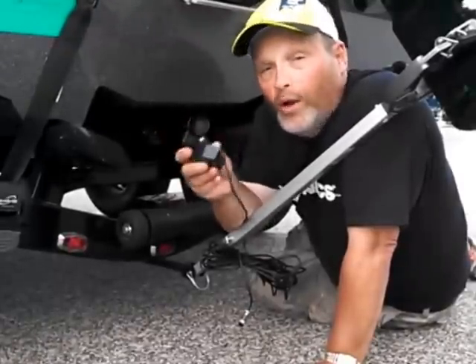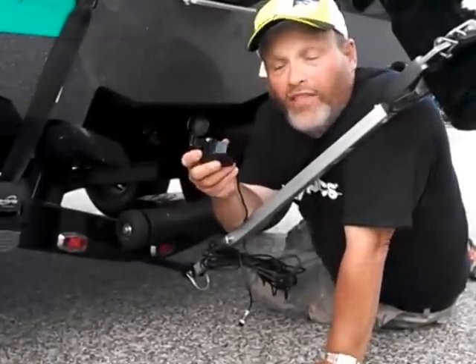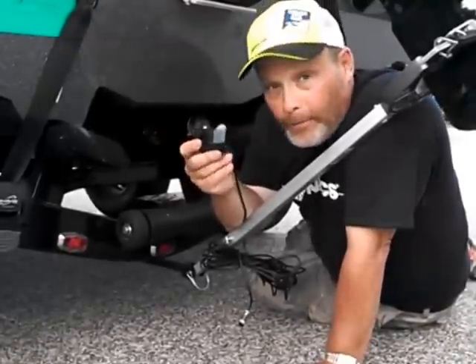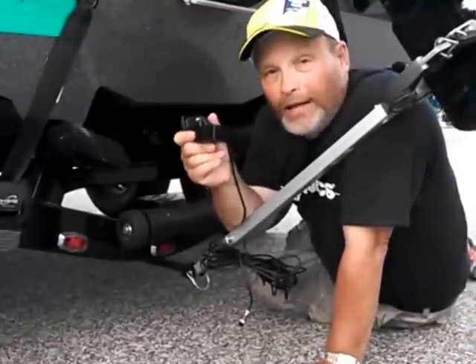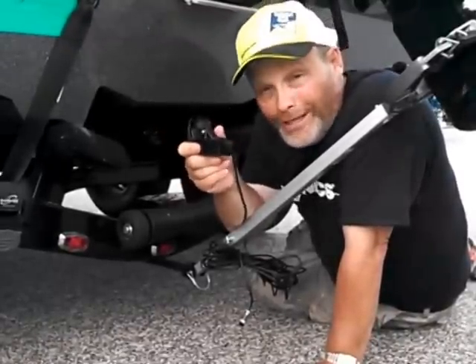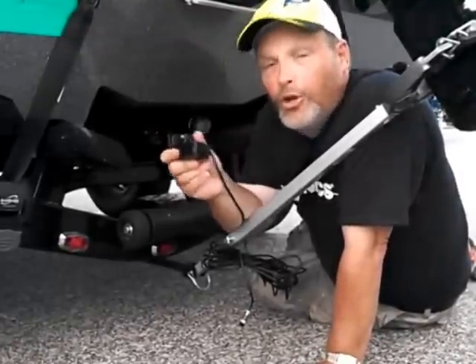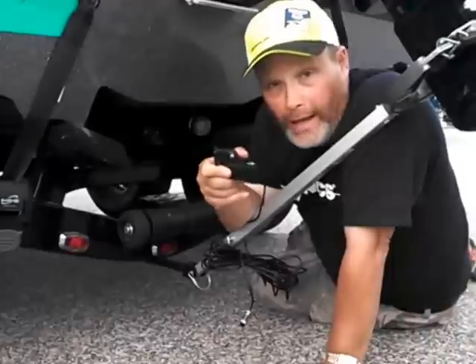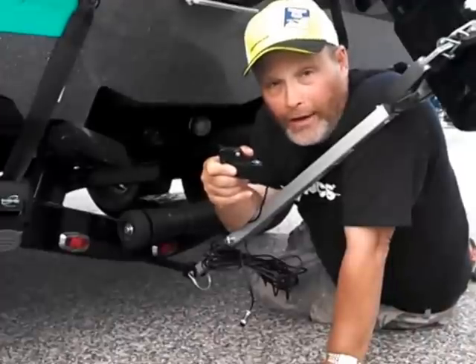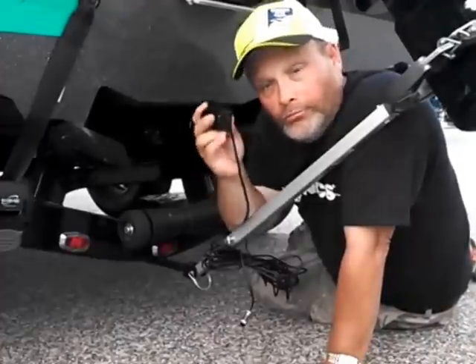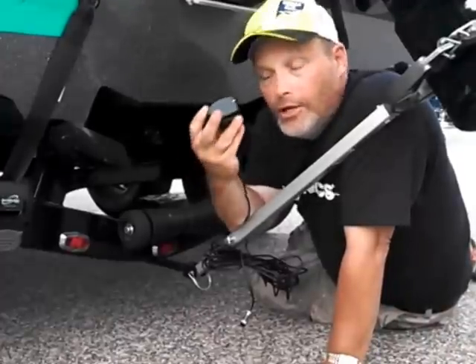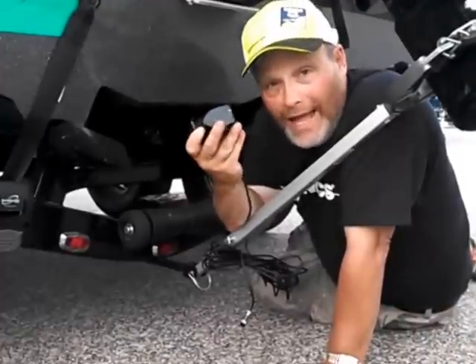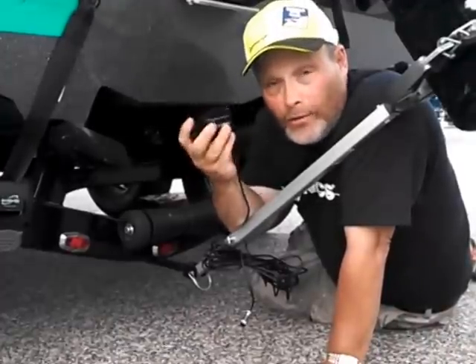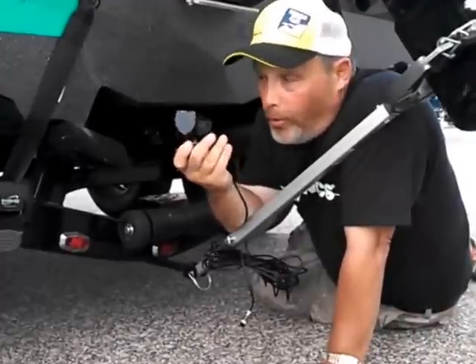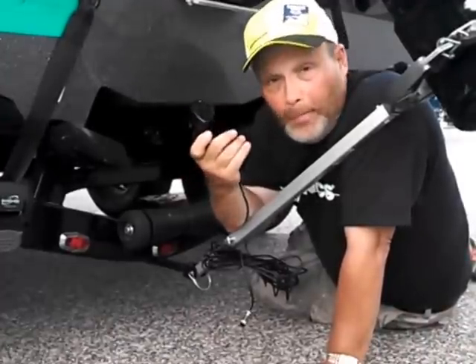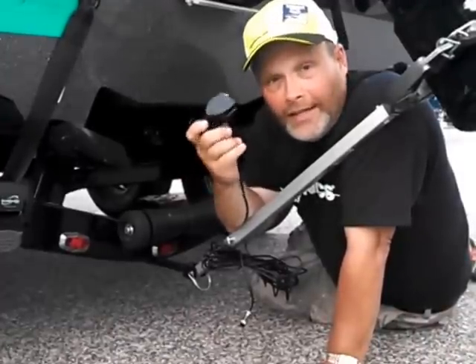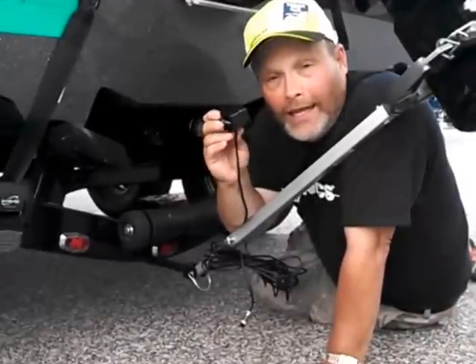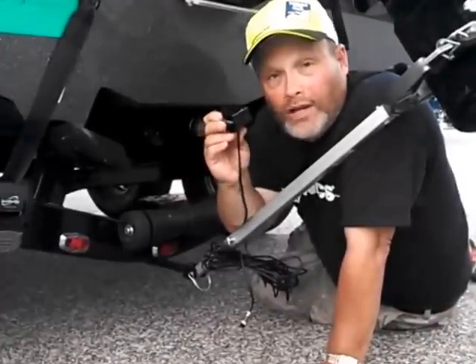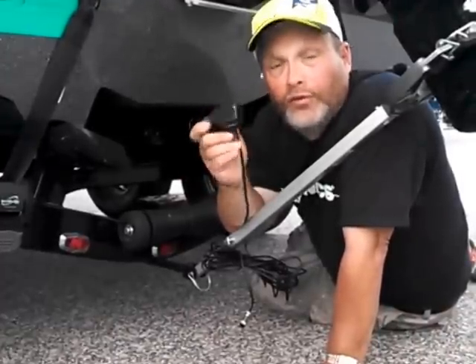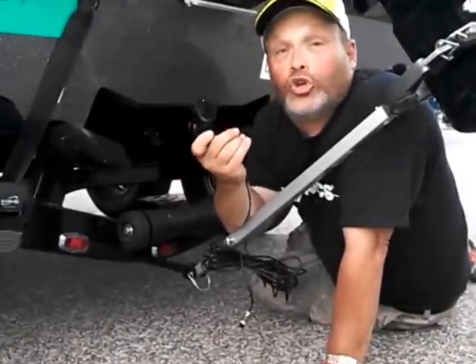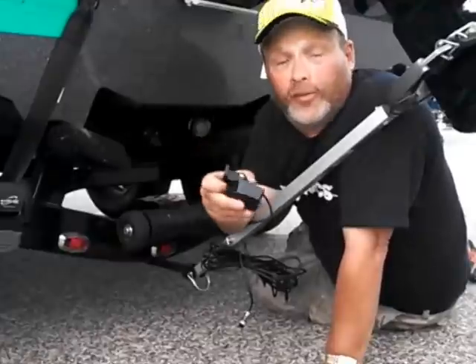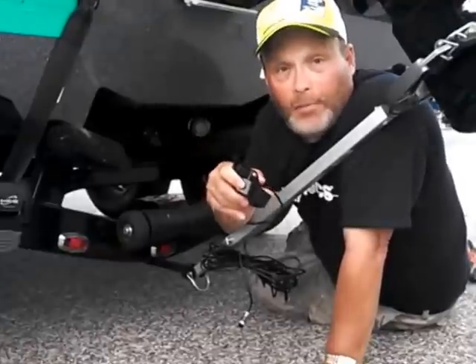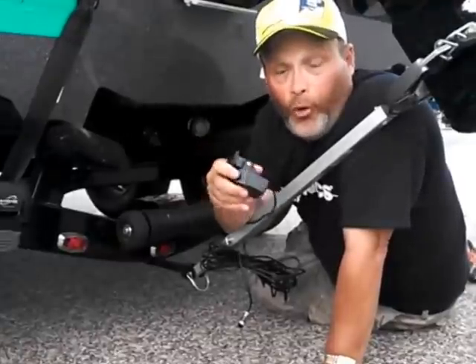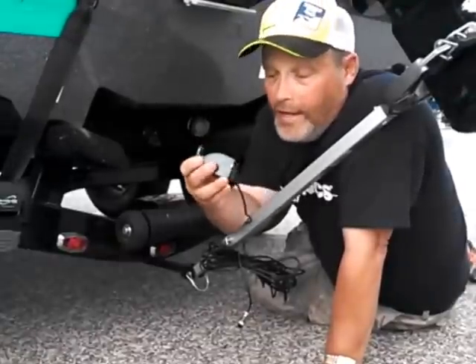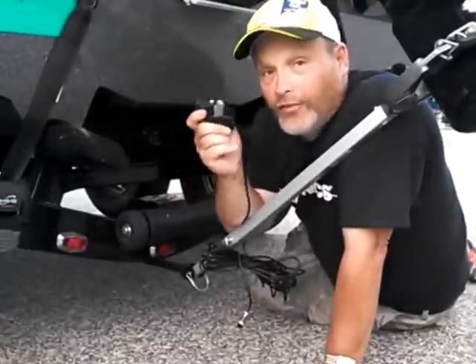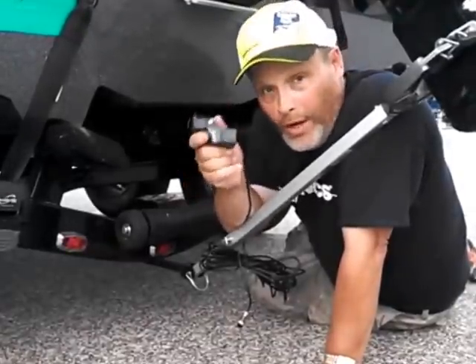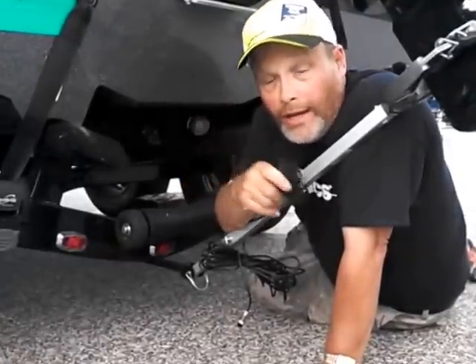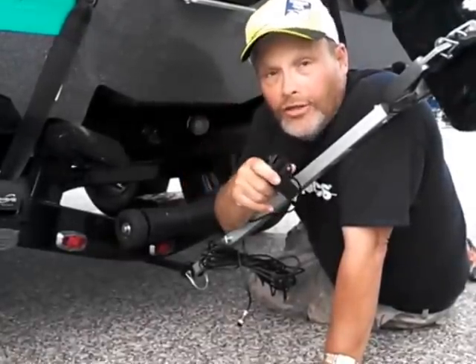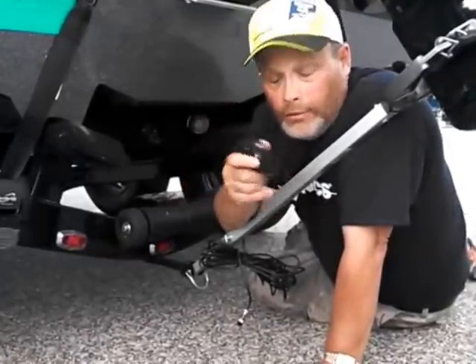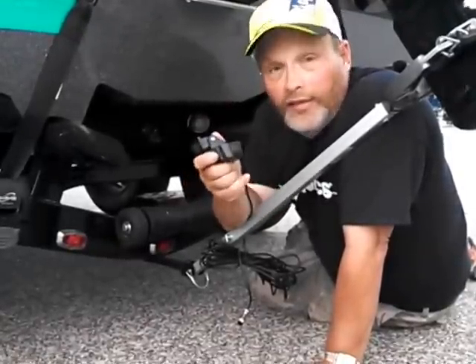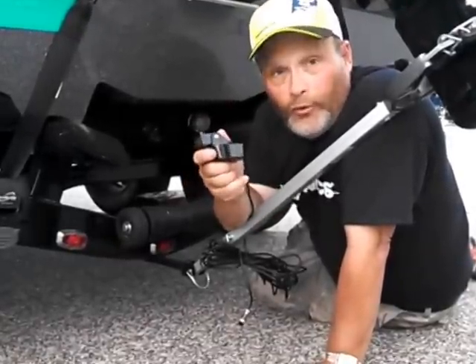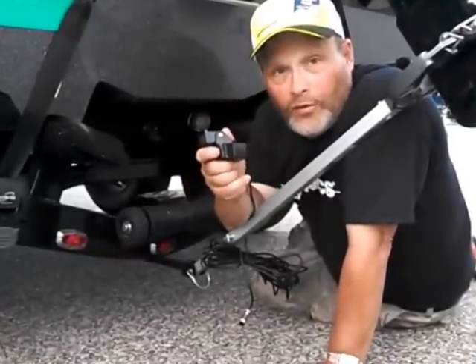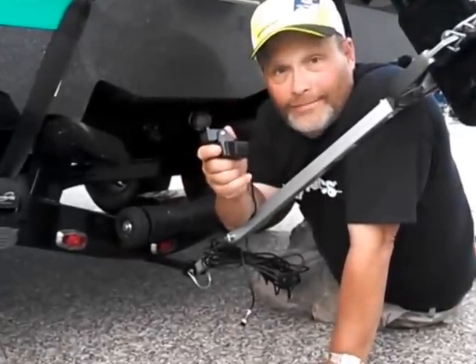Once you find the optimum spot to put it, dry out the back of the boat, glass in or use epoxy and lock in your transducer, and you're good for some high-speed performance. That's the correct way to mount a sonarphone transducer. Thank you.